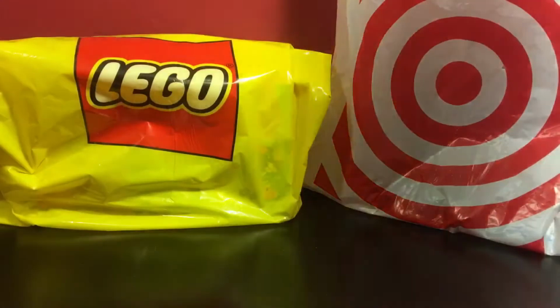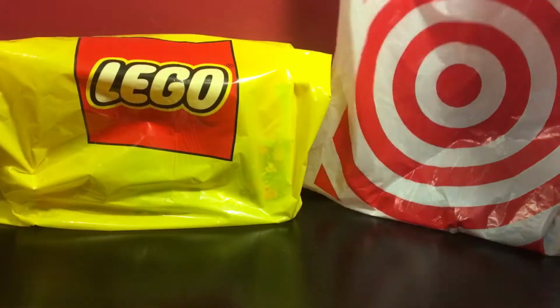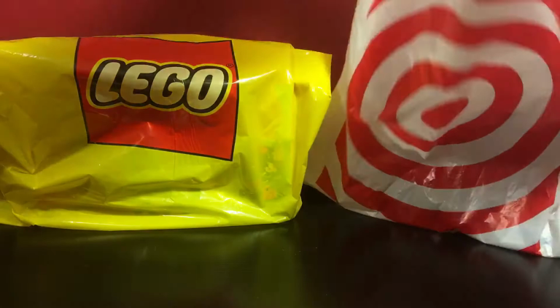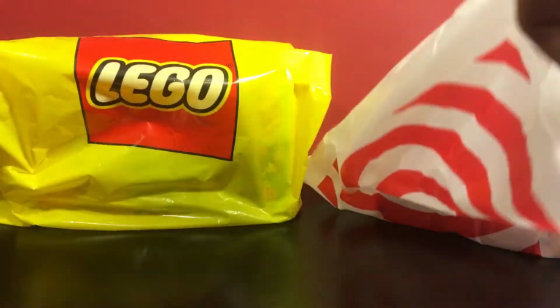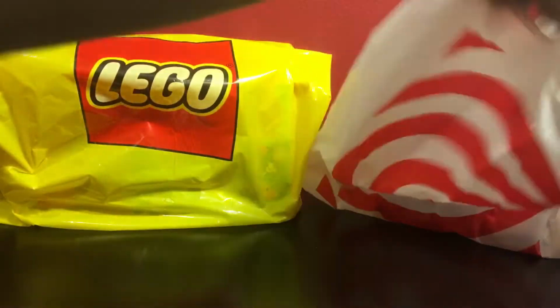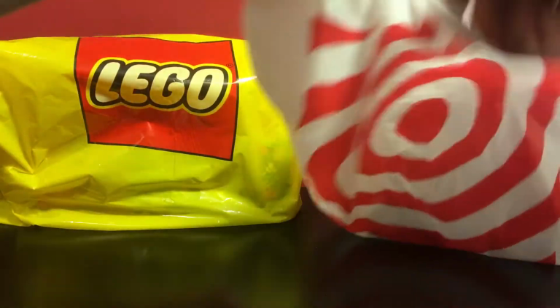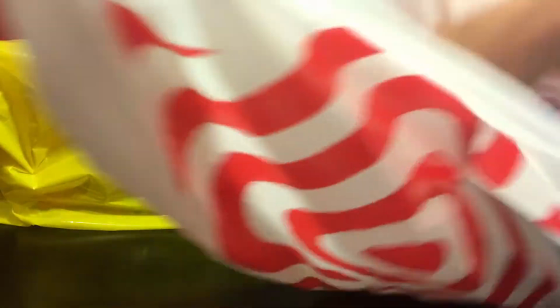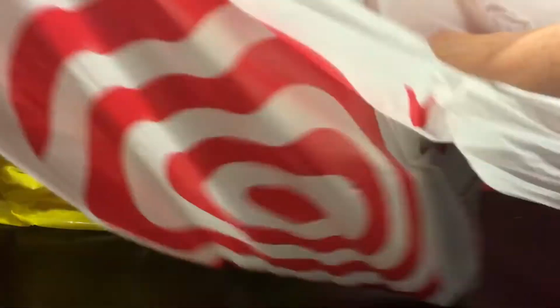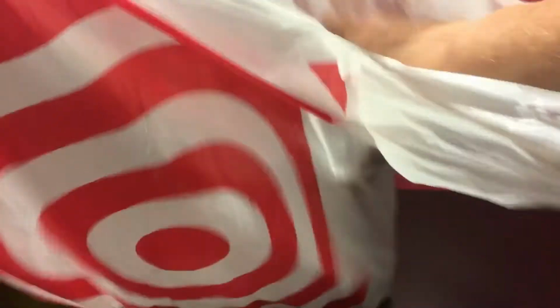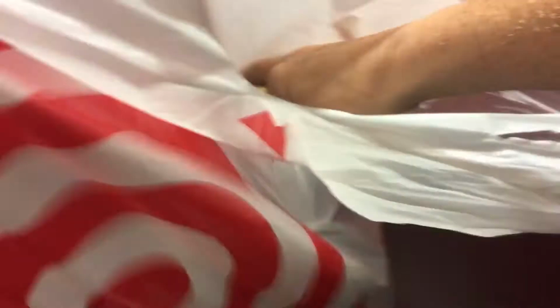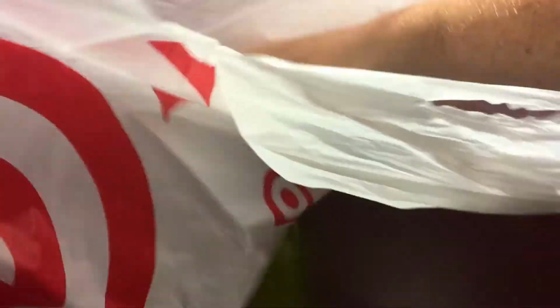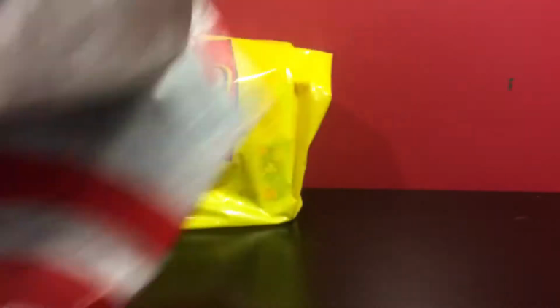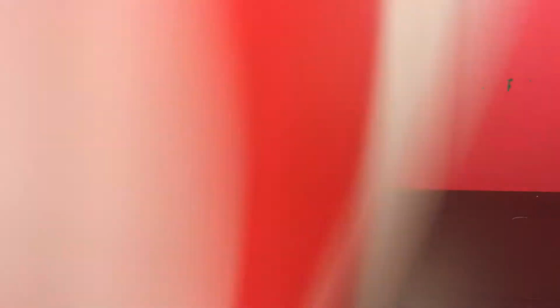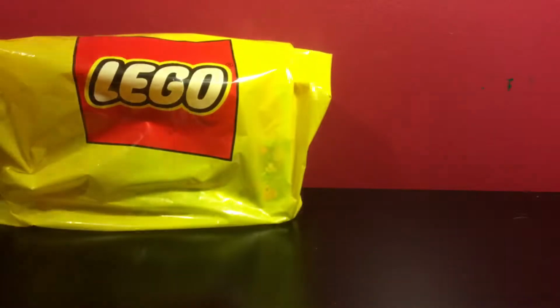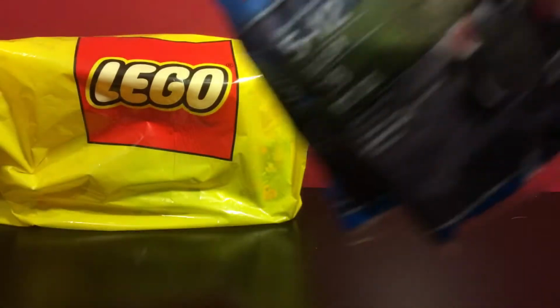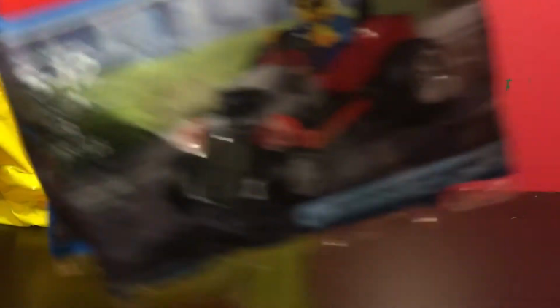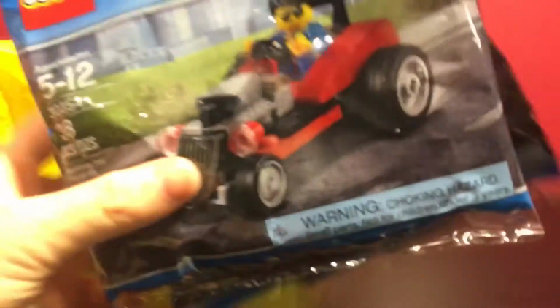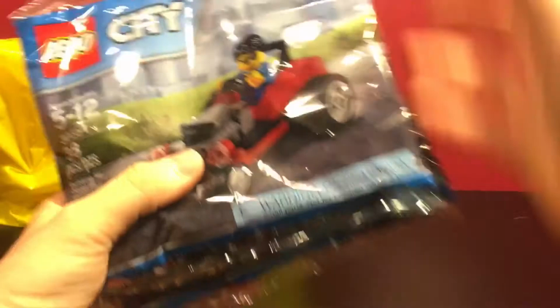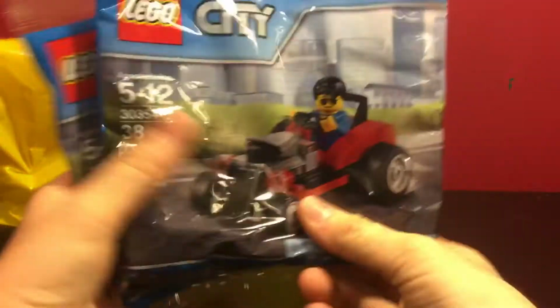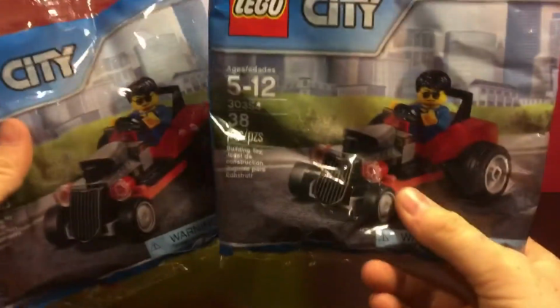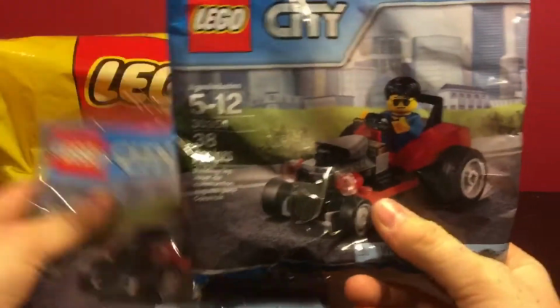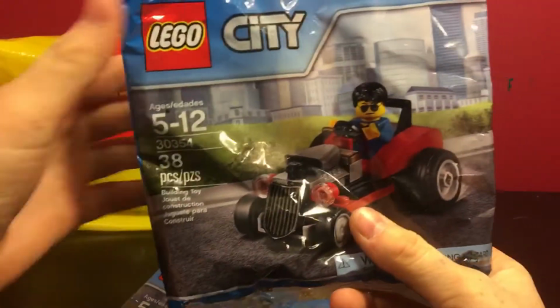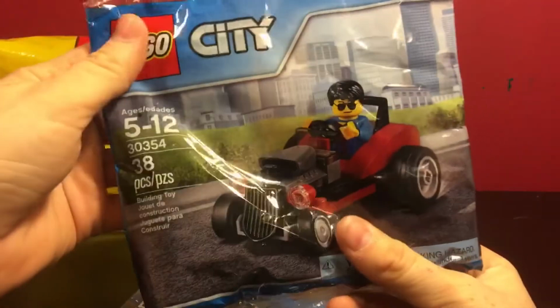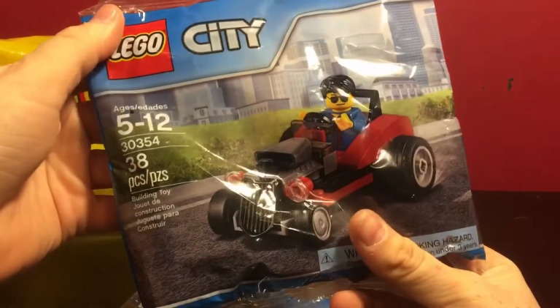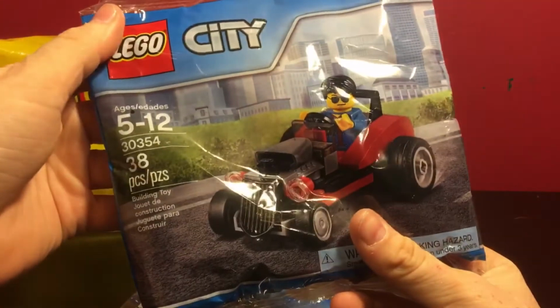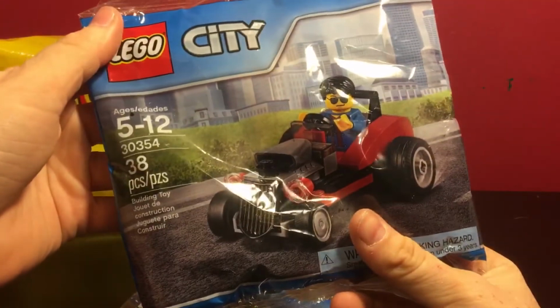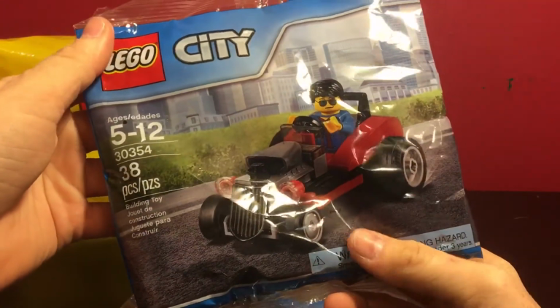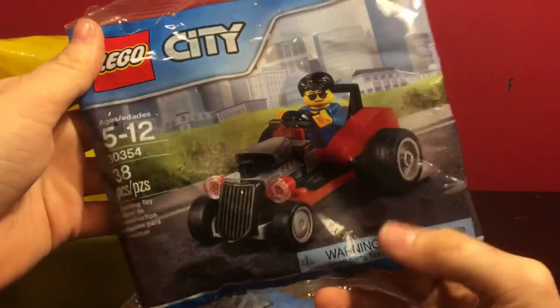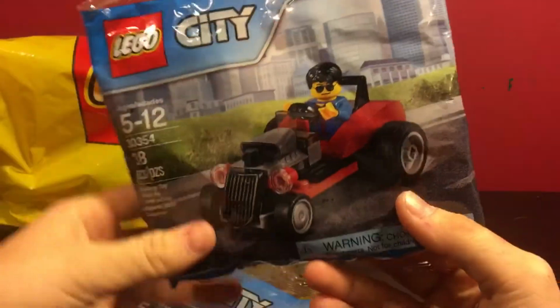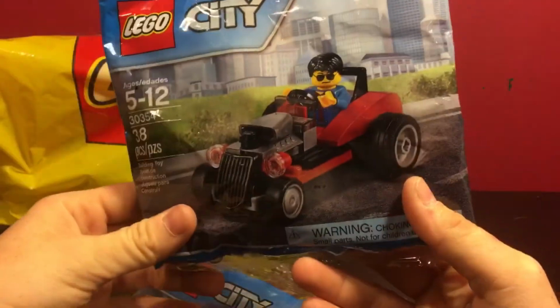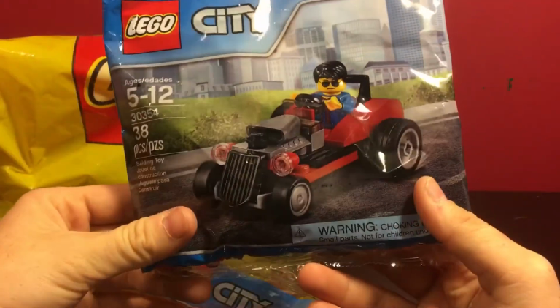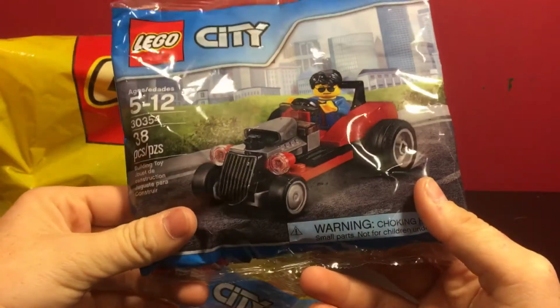Alright, starting off in the Target bag, I've got two polybags and they're the same thing. They're both the 30354 hot rod polybag.